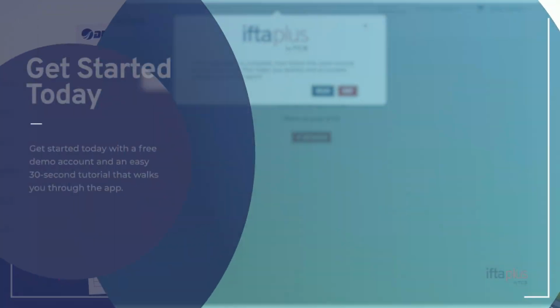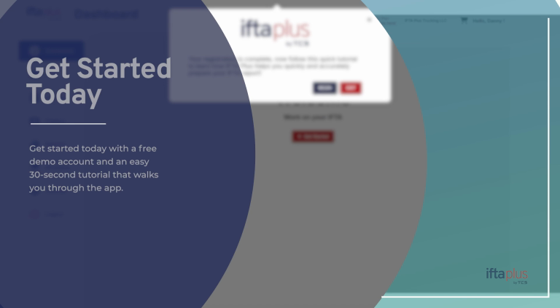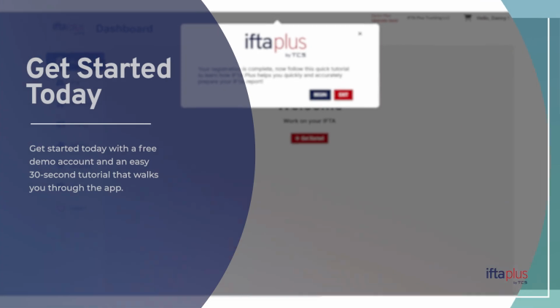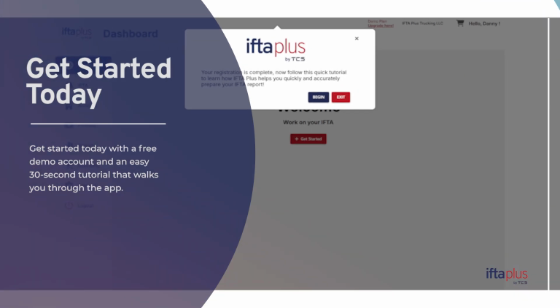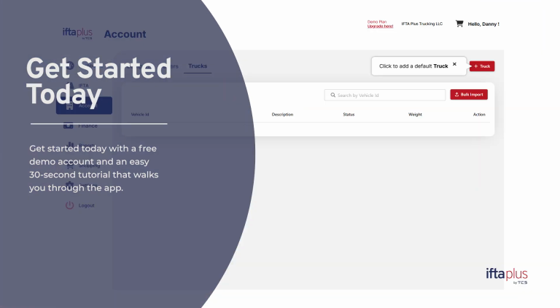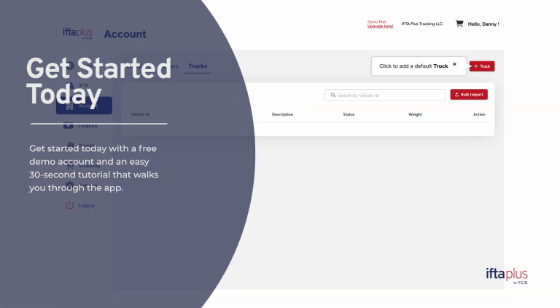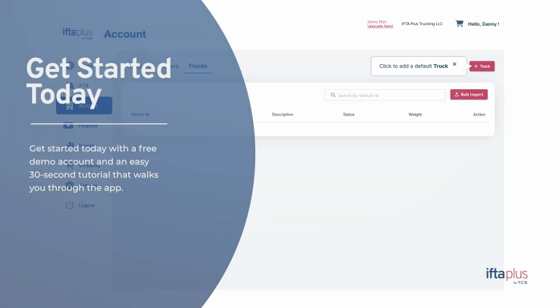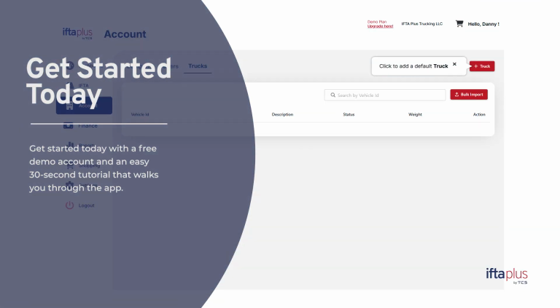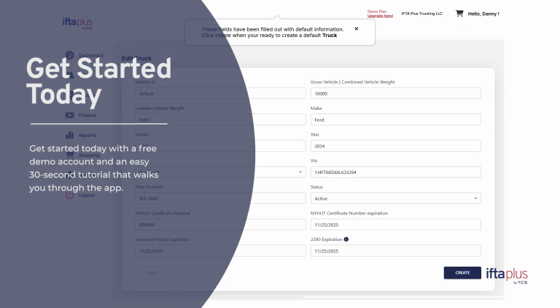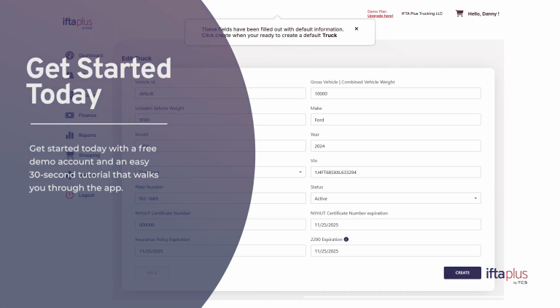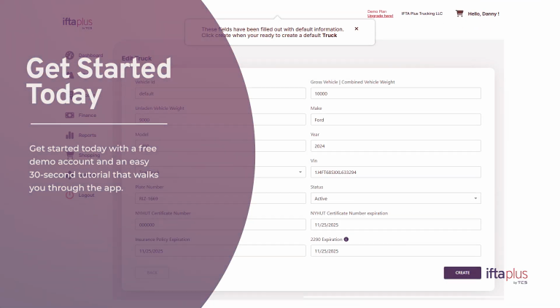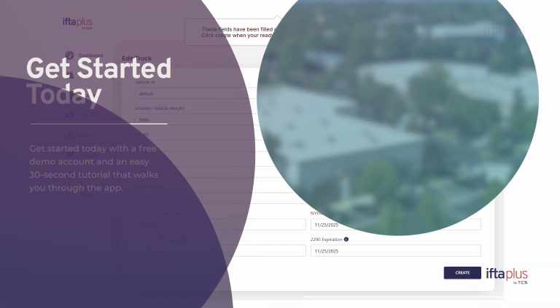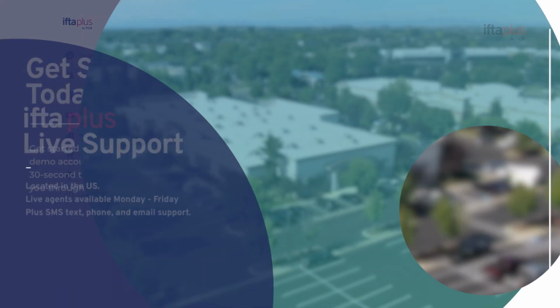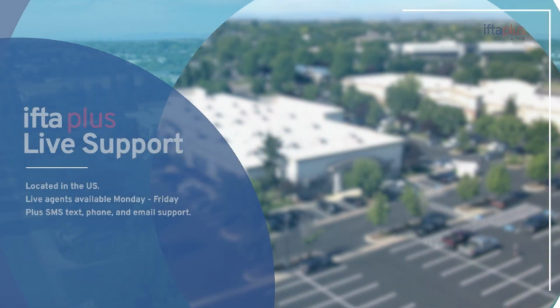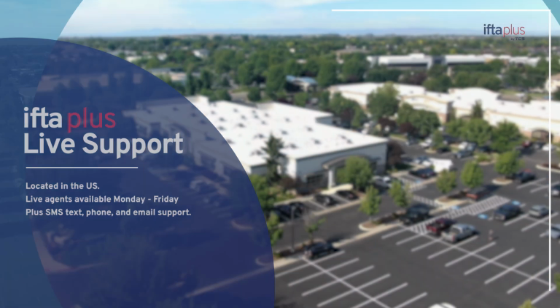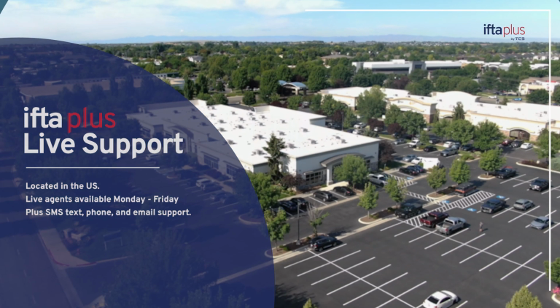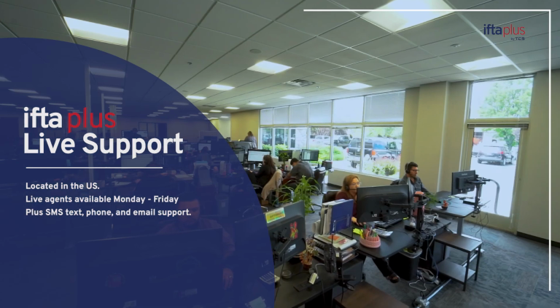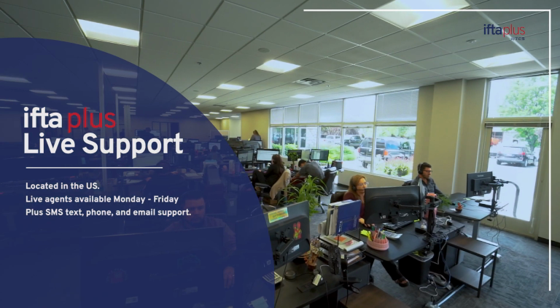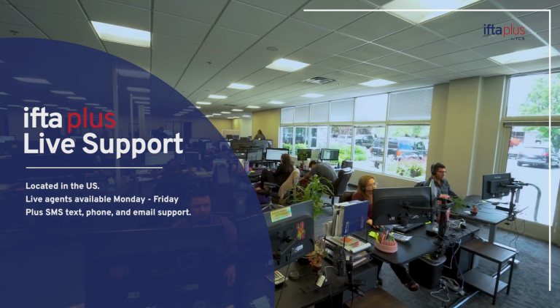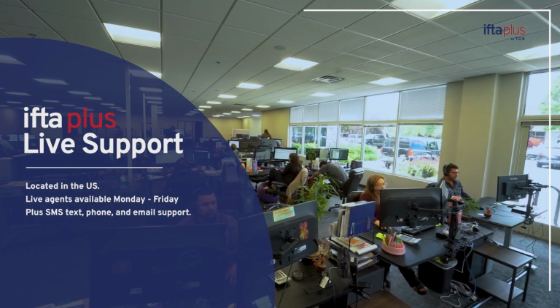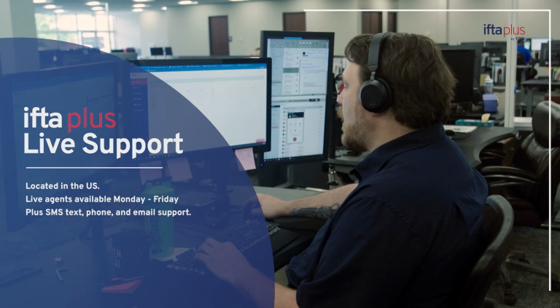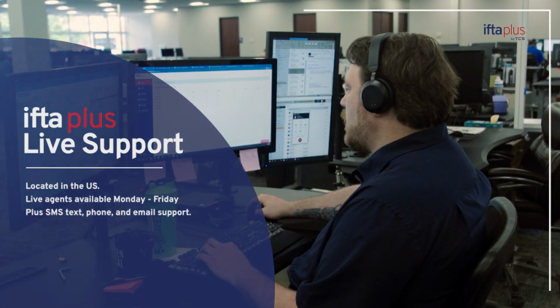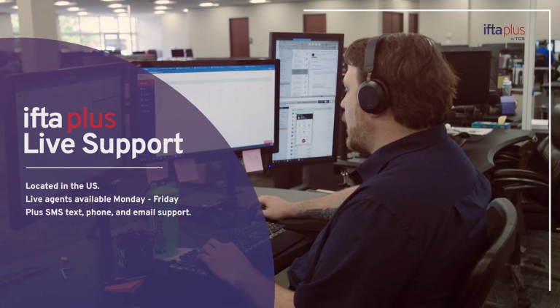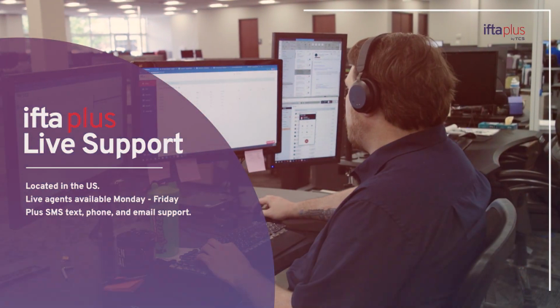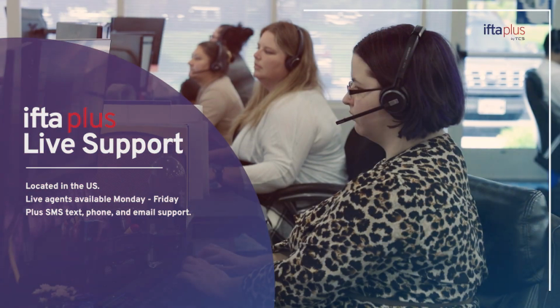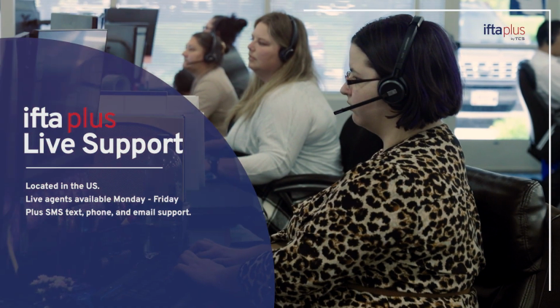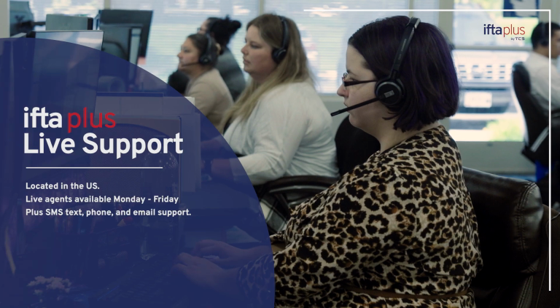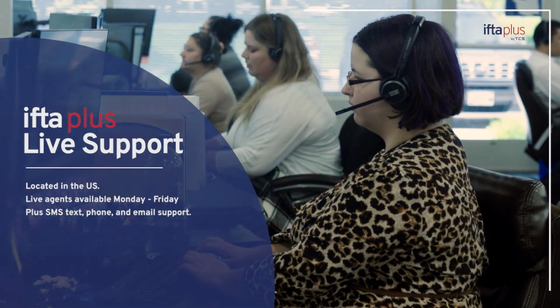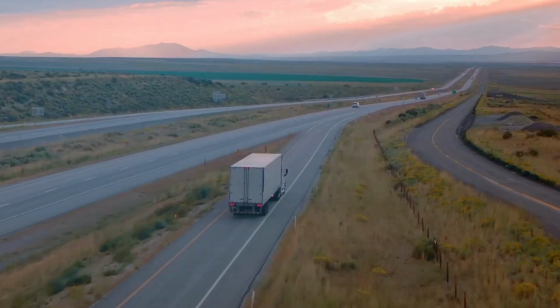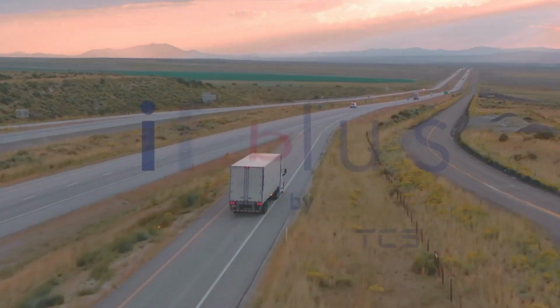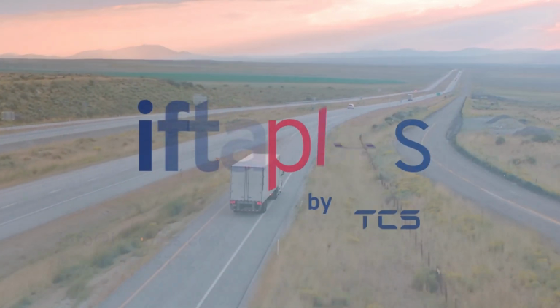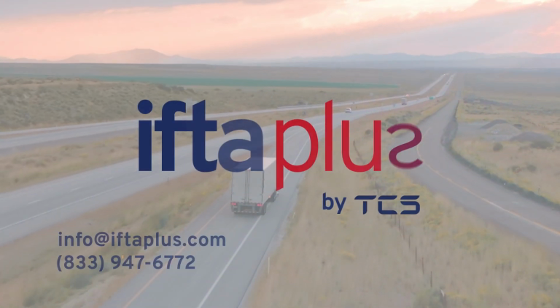Get started today with a free demo account and an easy 30-second tutorial that walks you through the app. And if you ever need assistance, IFTA Plus offers live support Monday through Friday right here in the US. Feel free to contact us anytime.